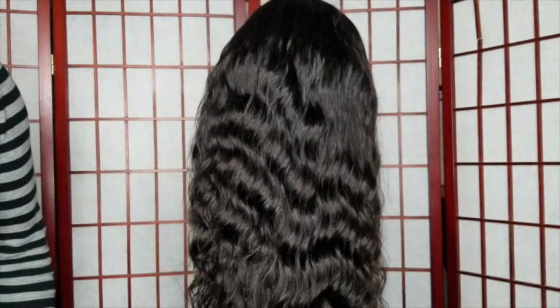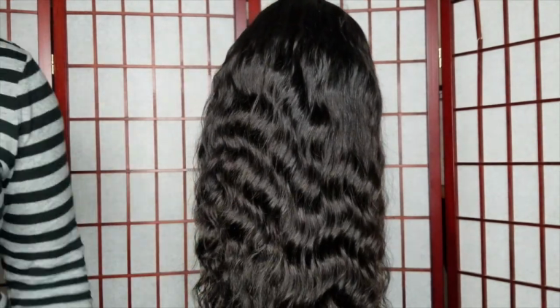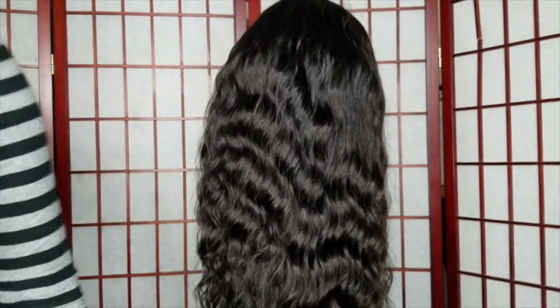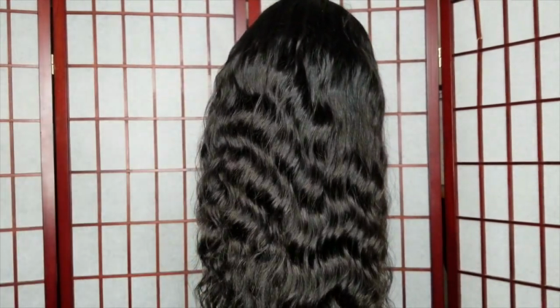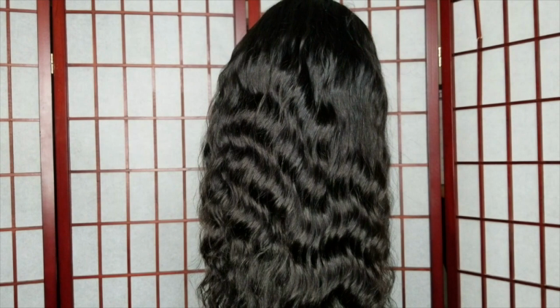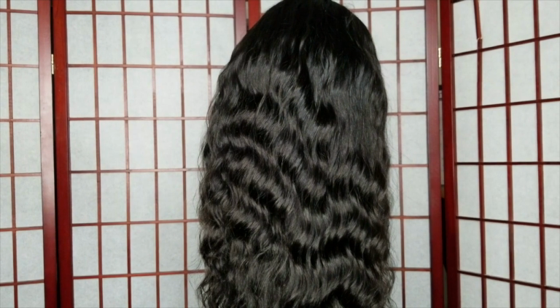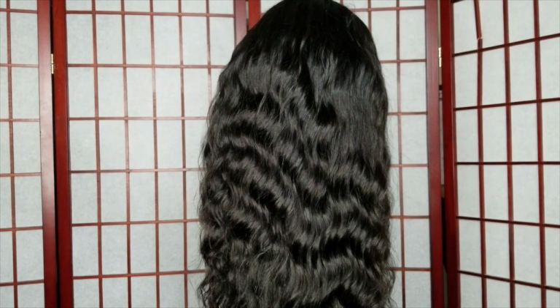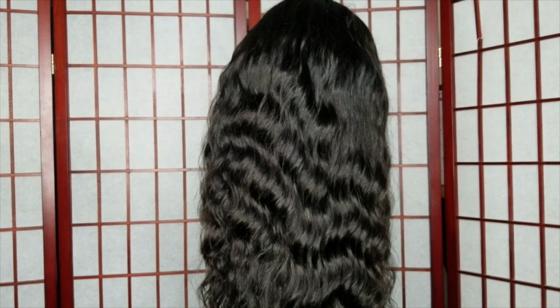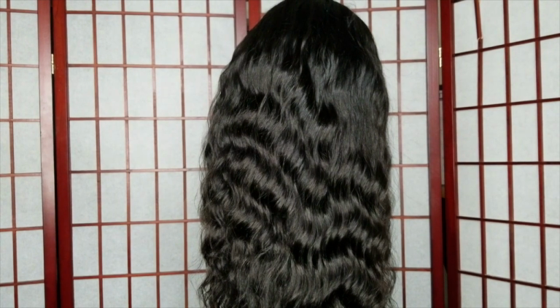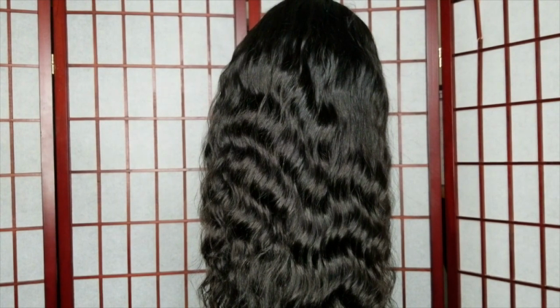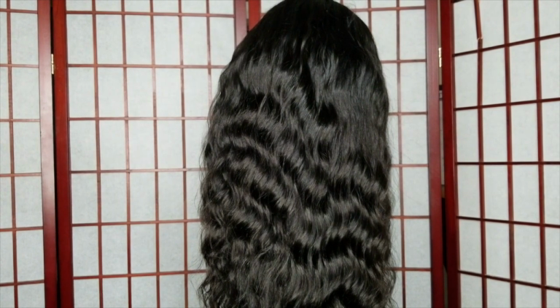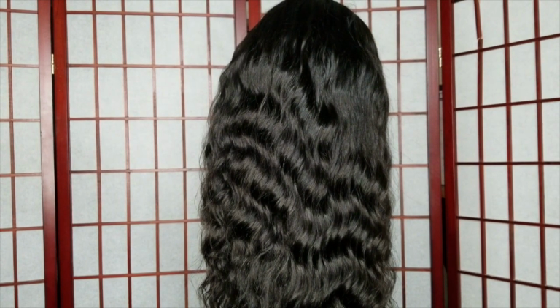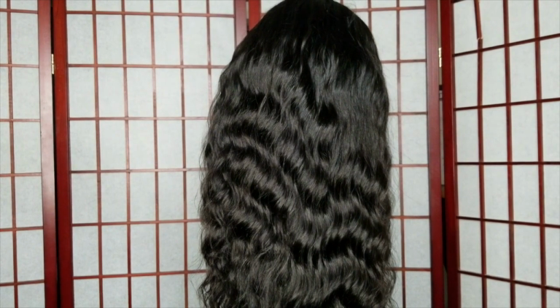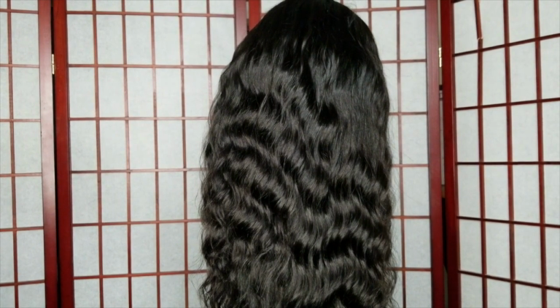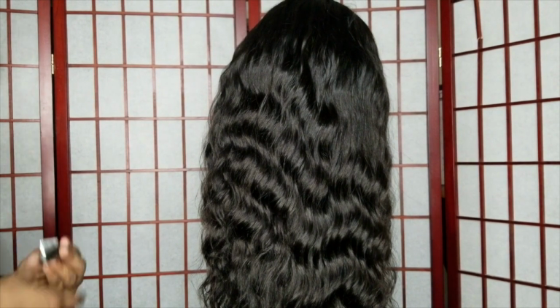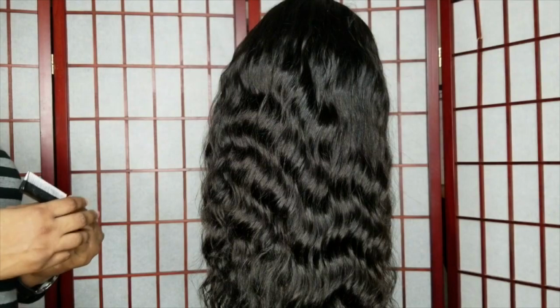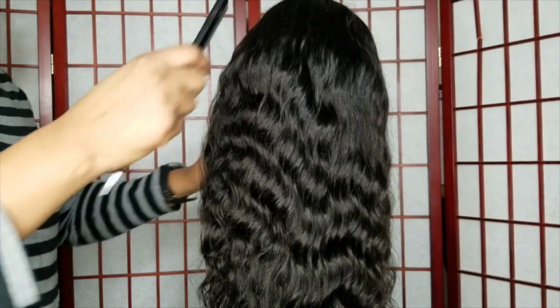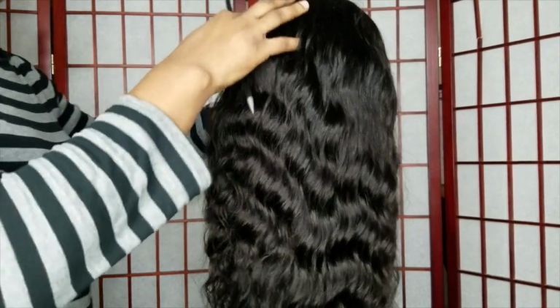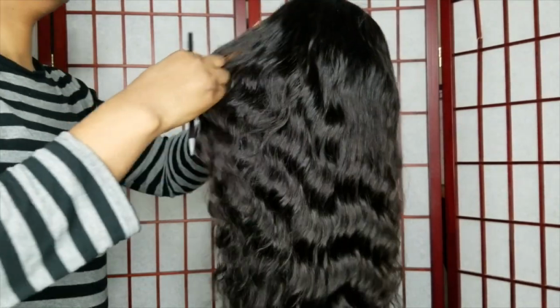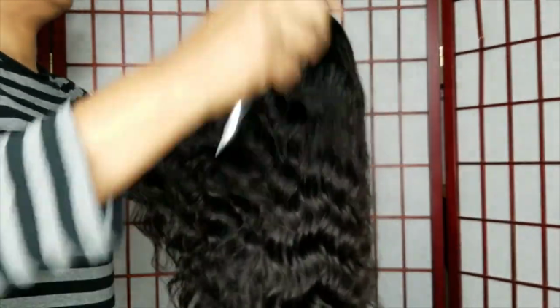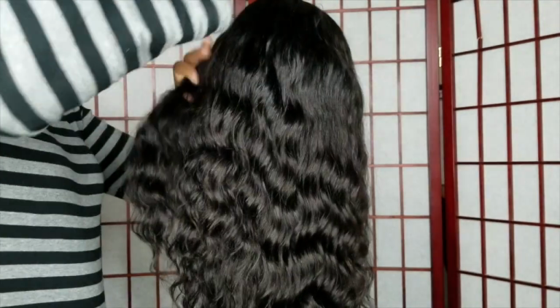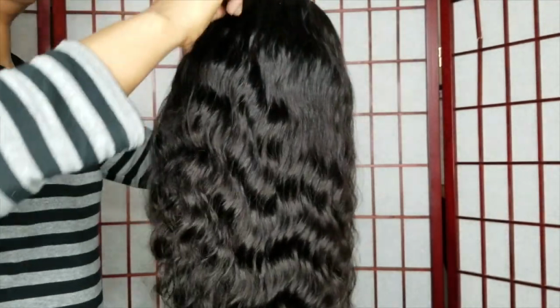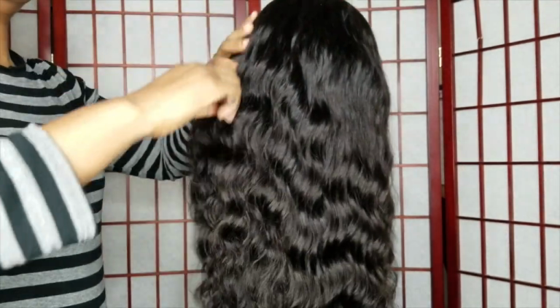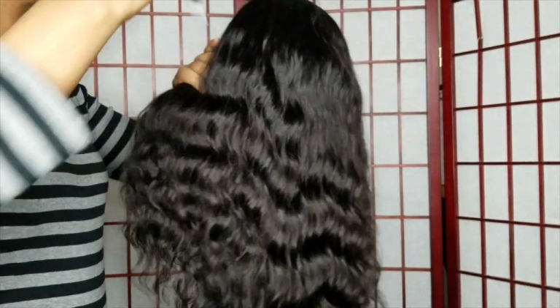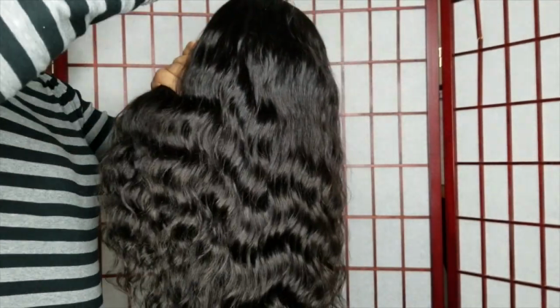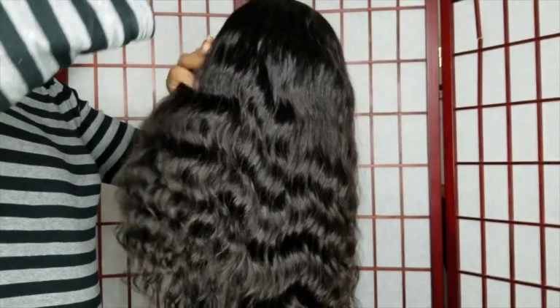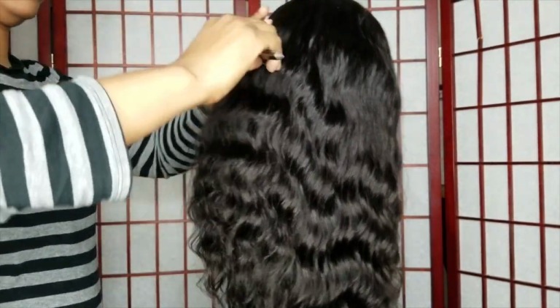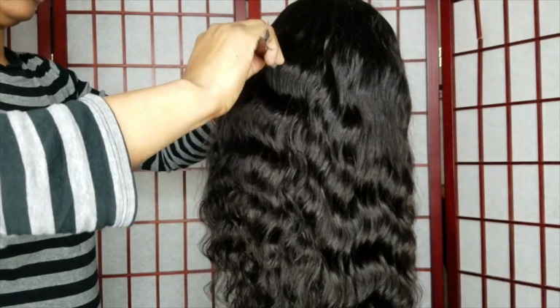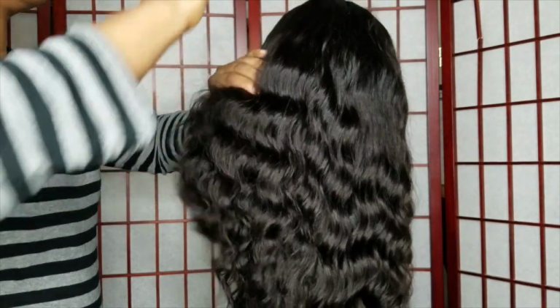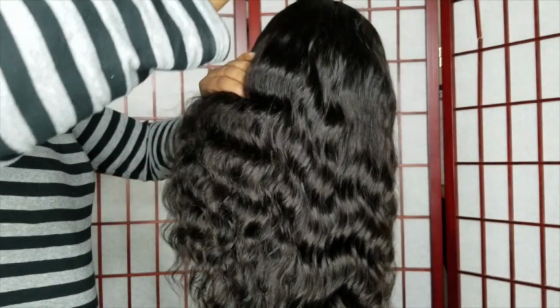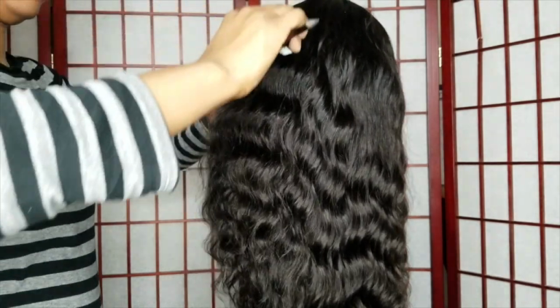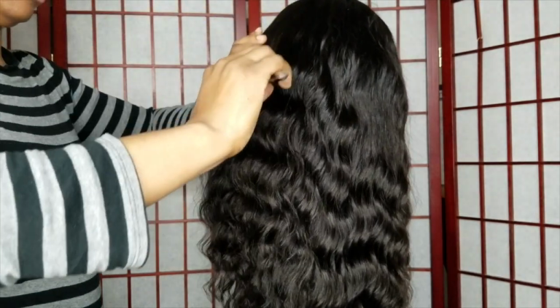I'll also put a link to that video below in my description. I saw this tool from another YouTuber and said, 'Oh, I want to try that!' Those curls looked so juicy.